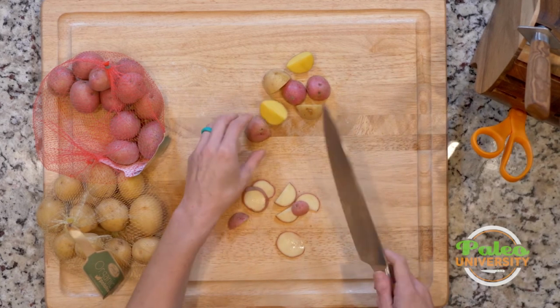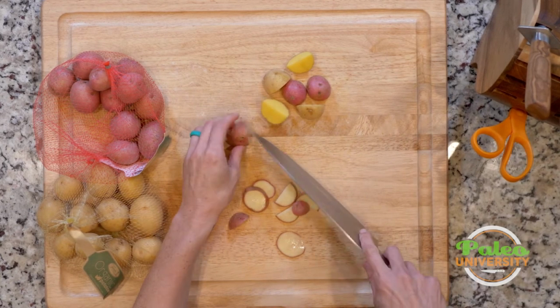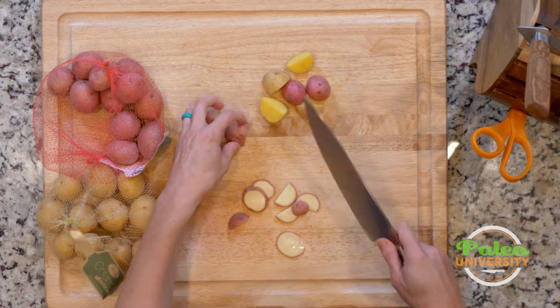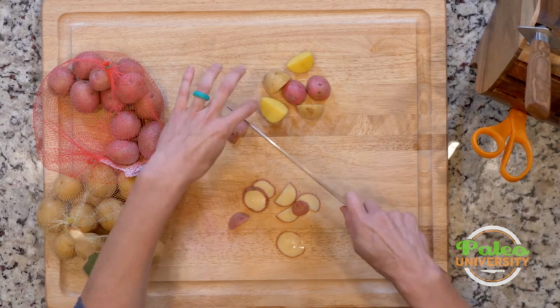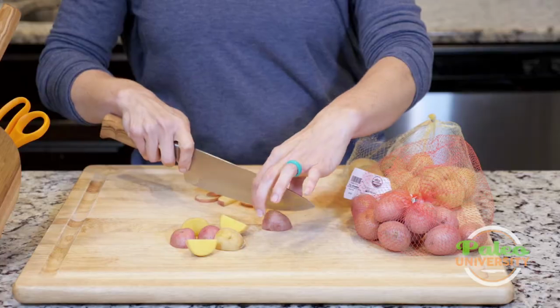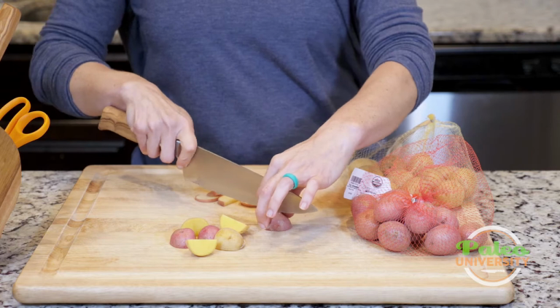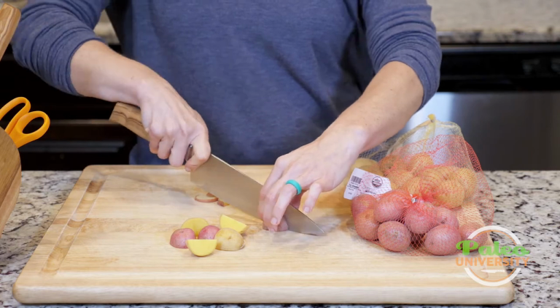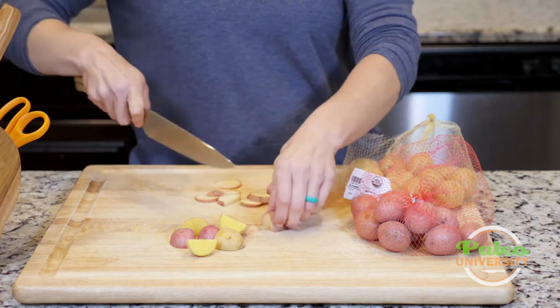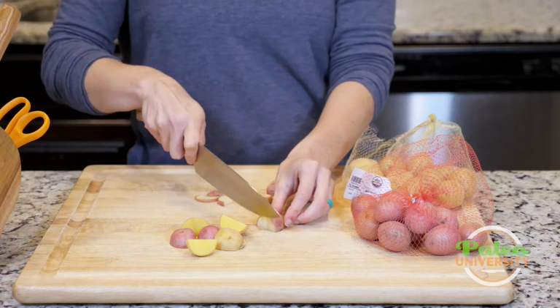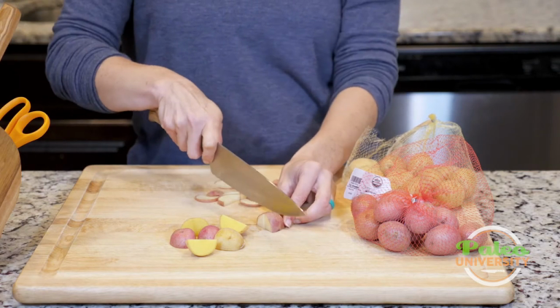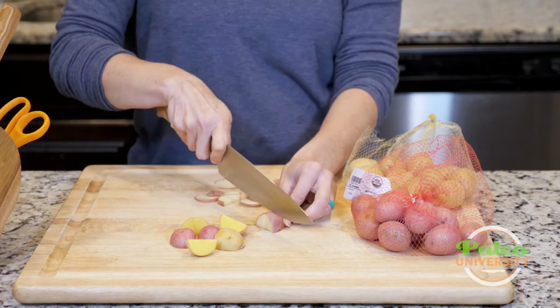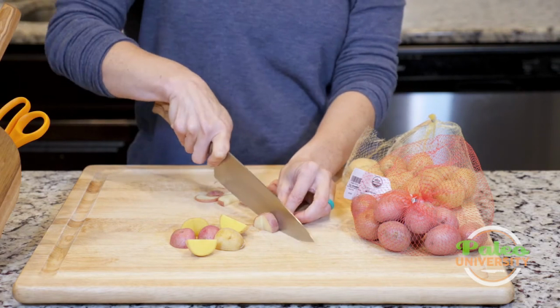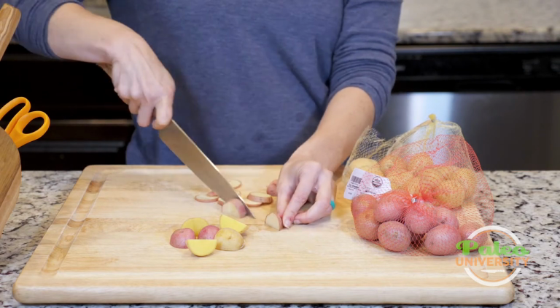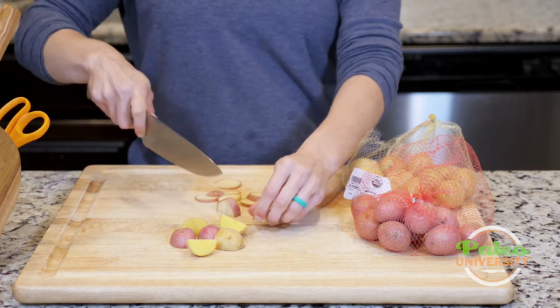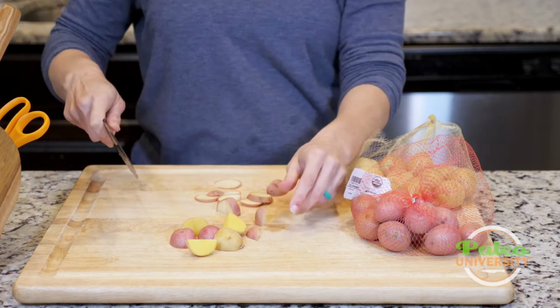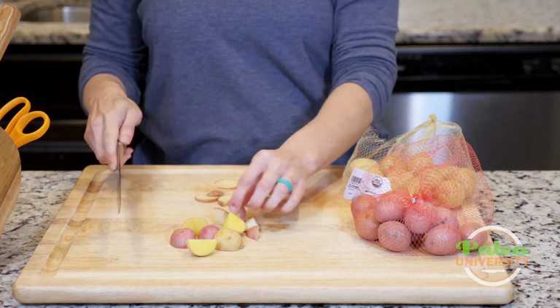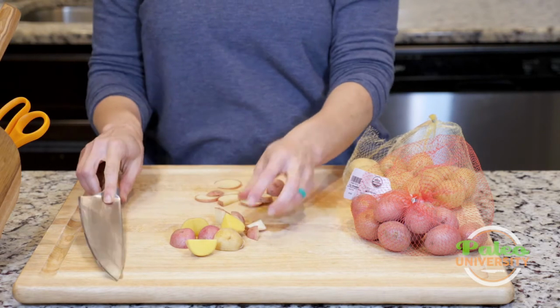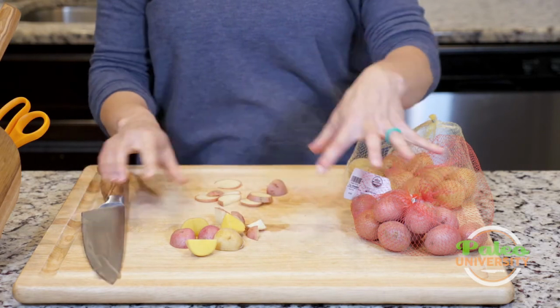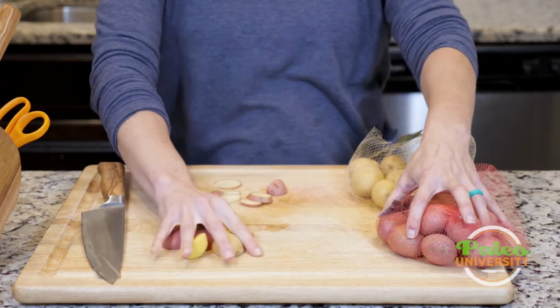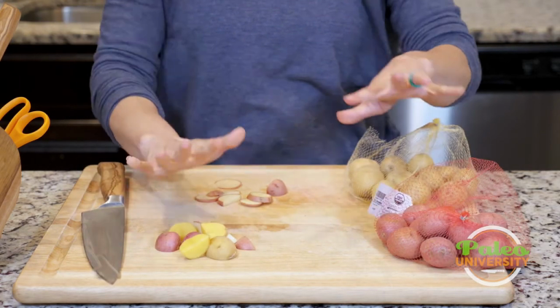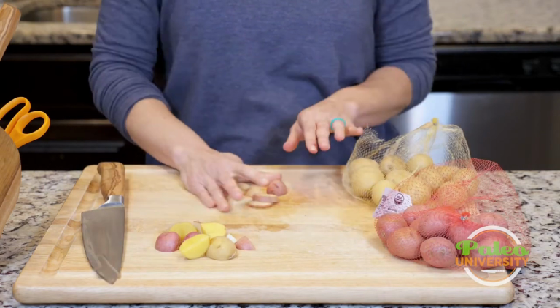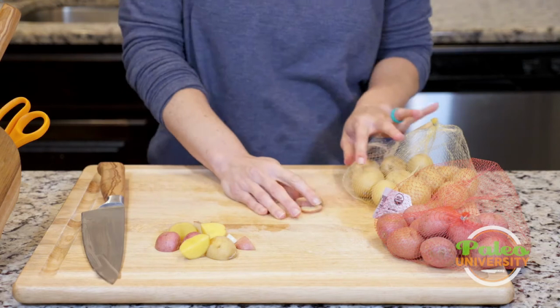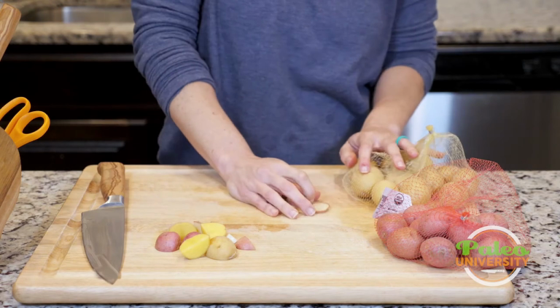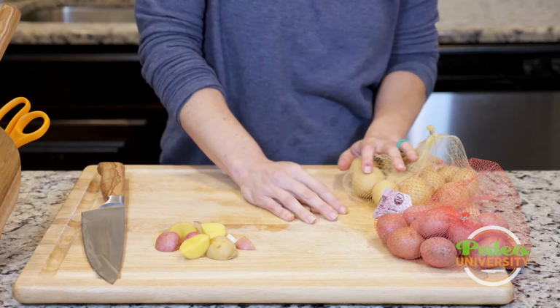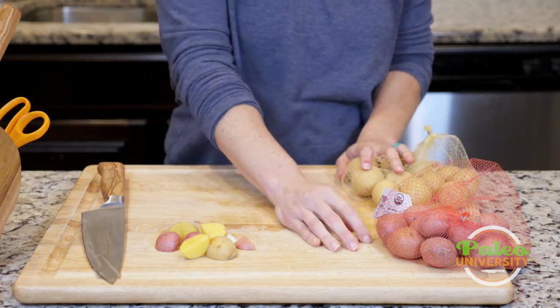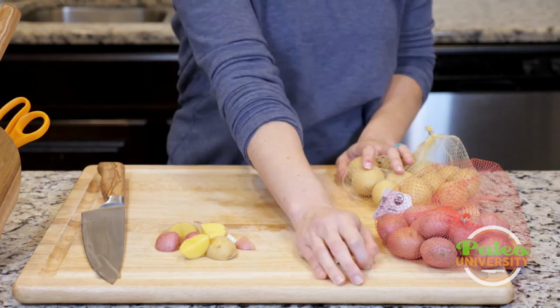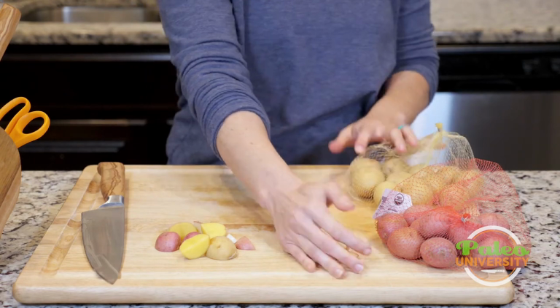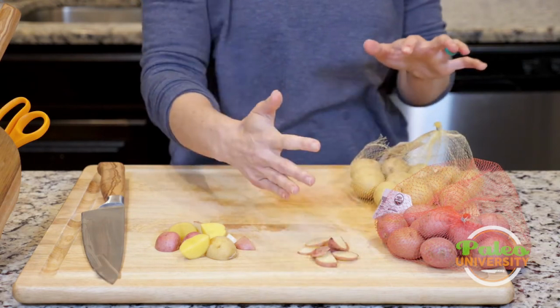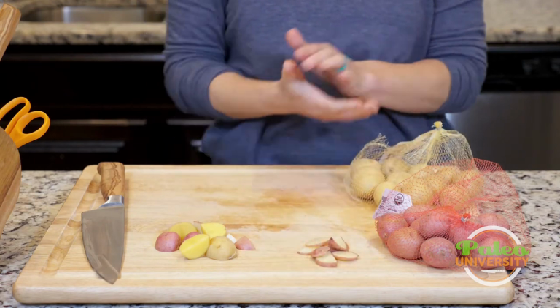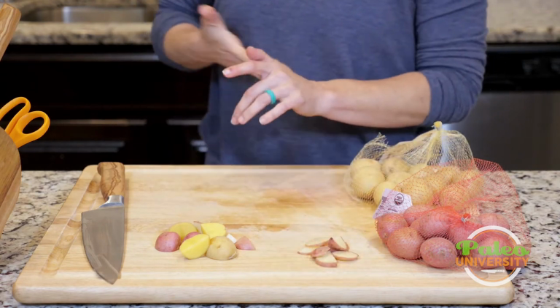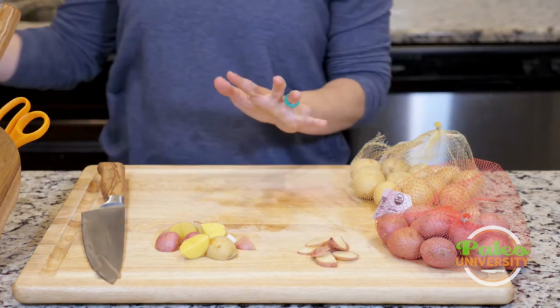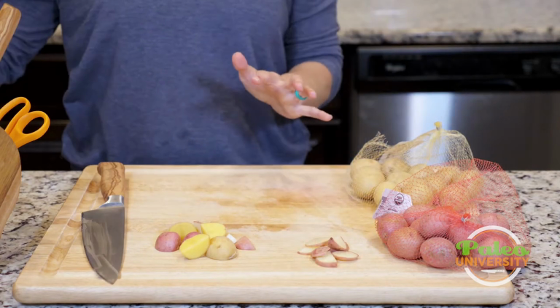If I want to make them even smaller I can take them smaller still. You can sort of go anywhere with your knife cuts.